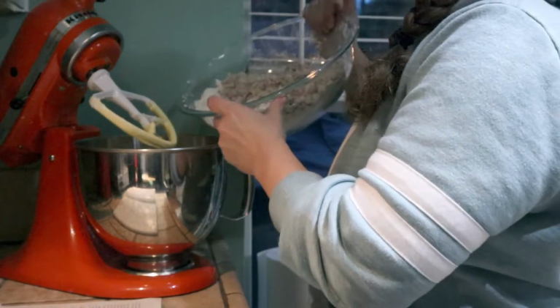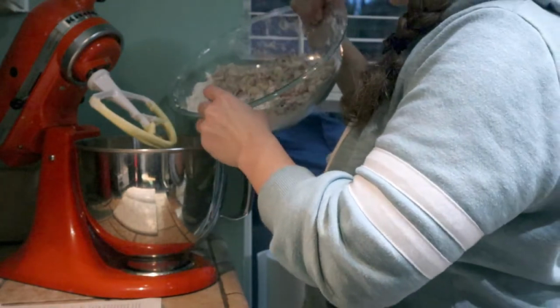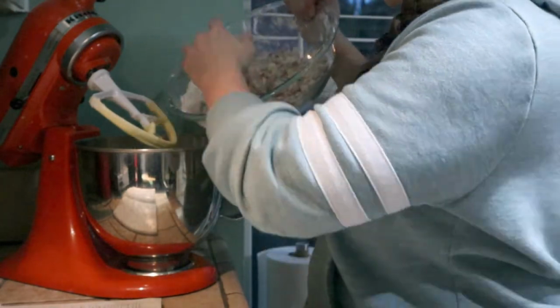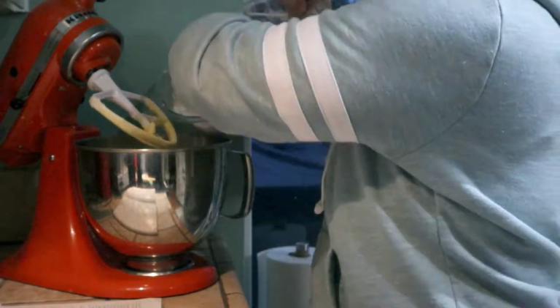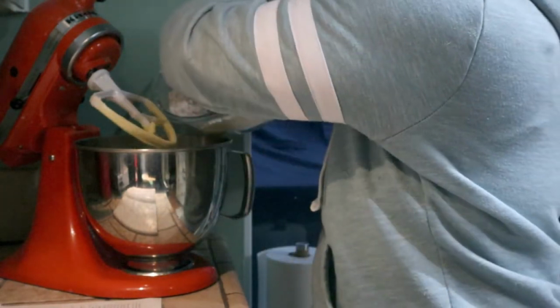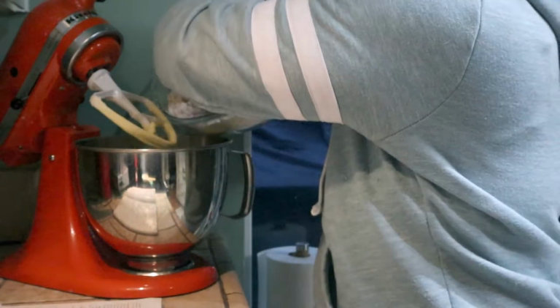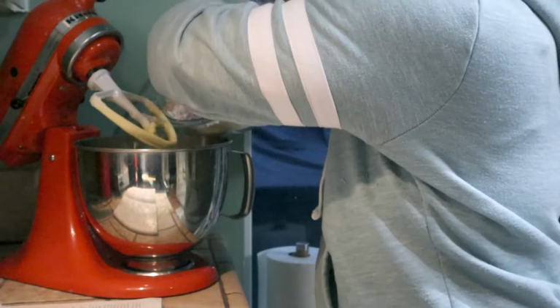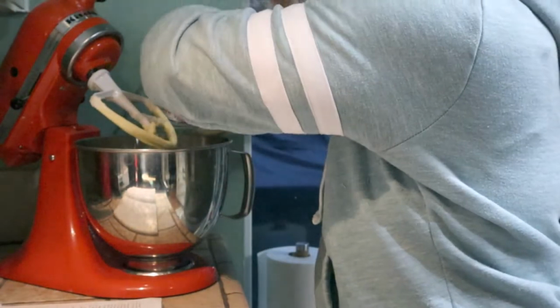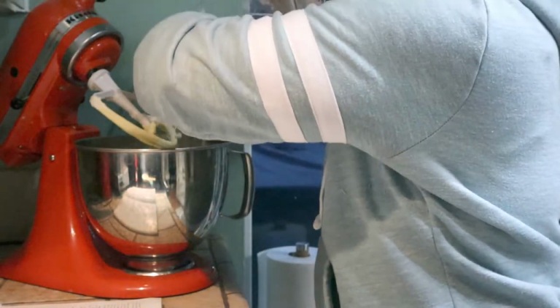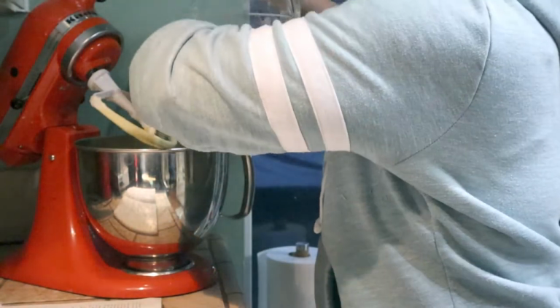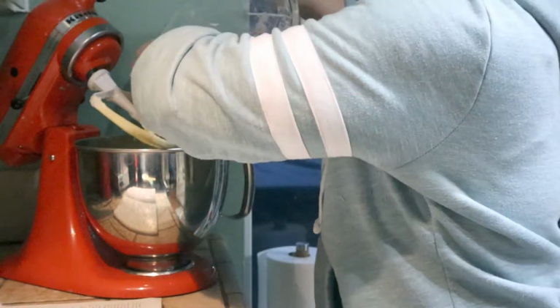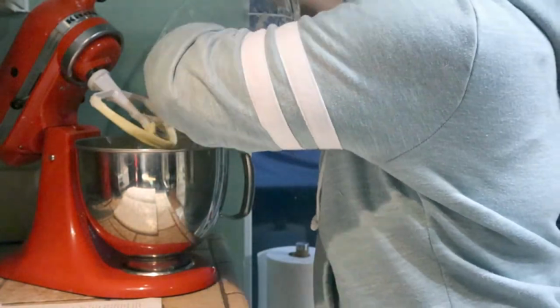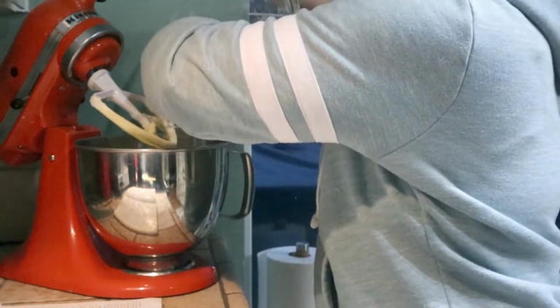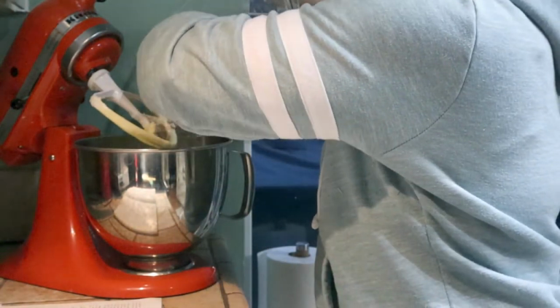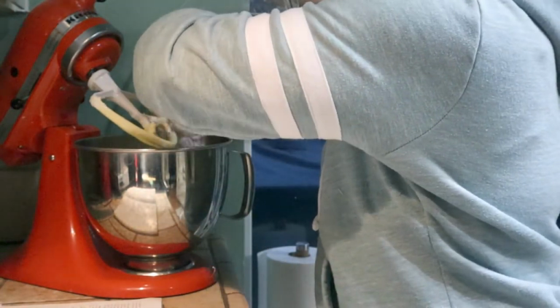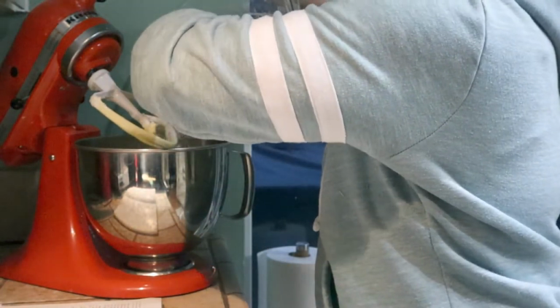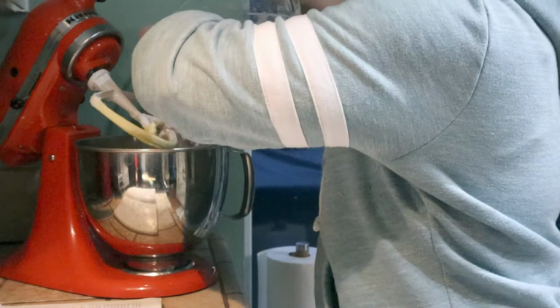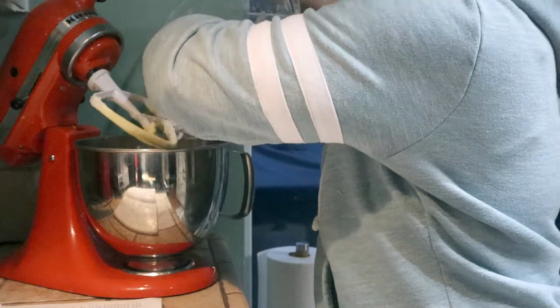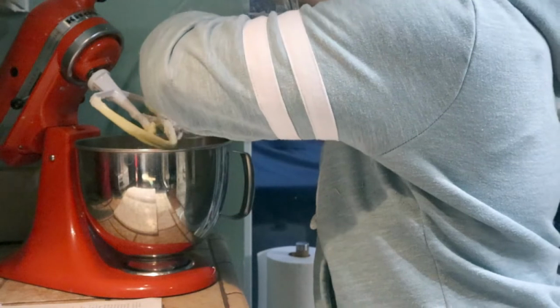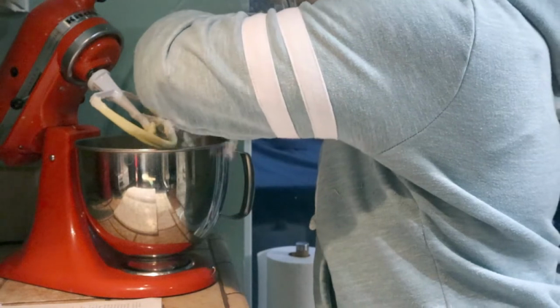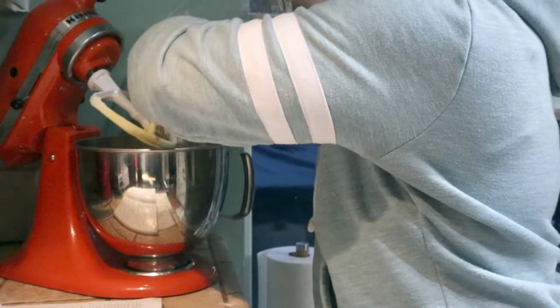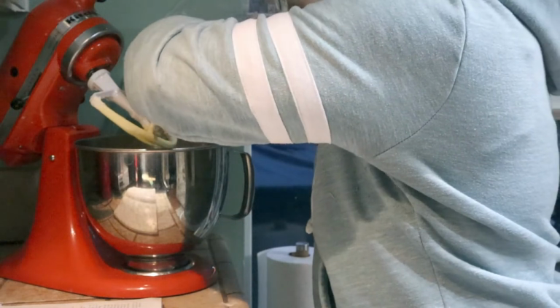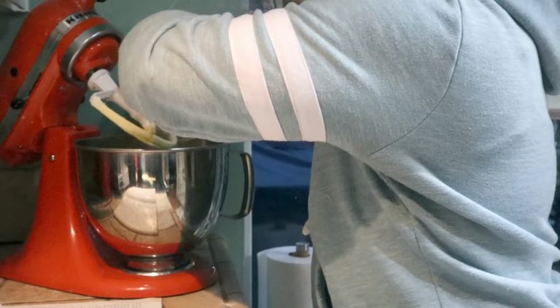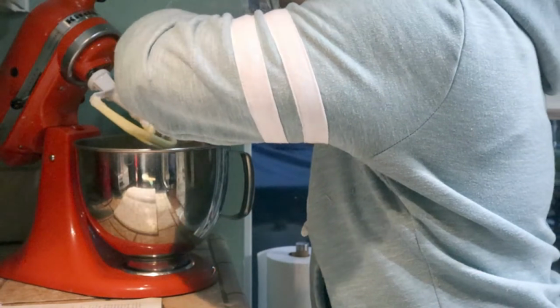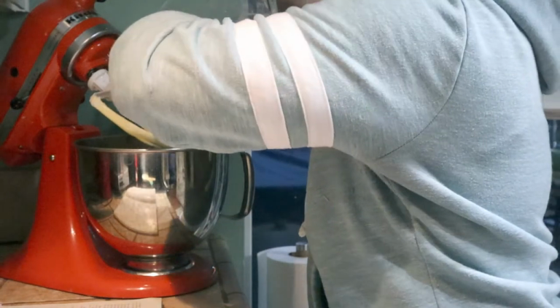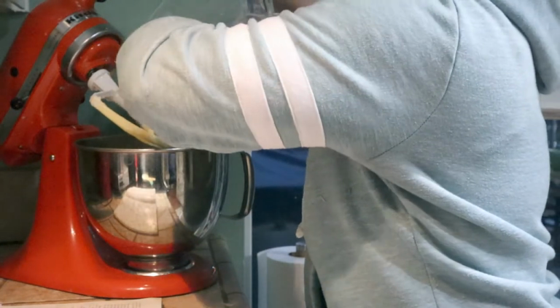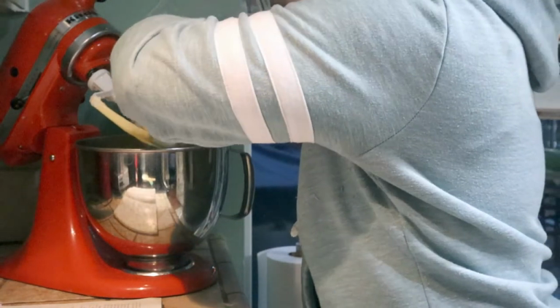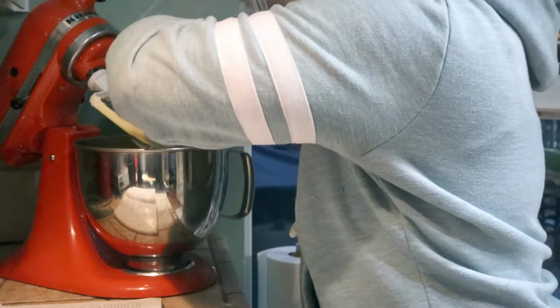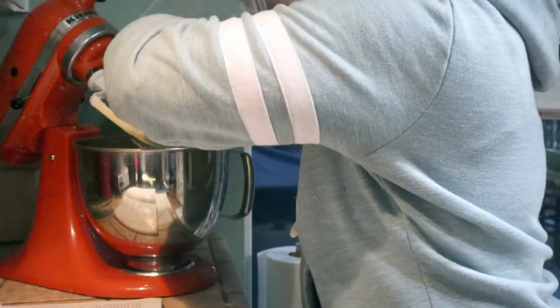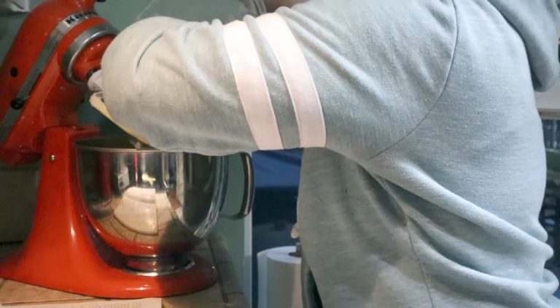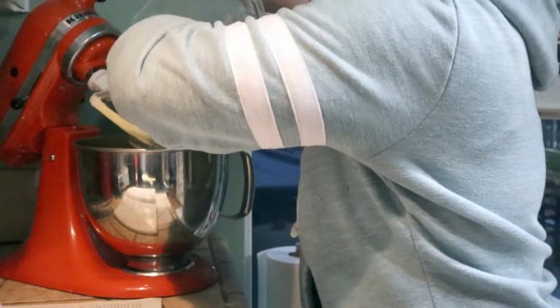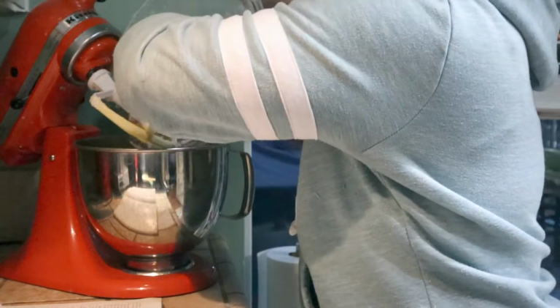And you want to gradually add your fruit, nut, and flour mixture. Add it in stages - and don't make a mess like what I'm doing.